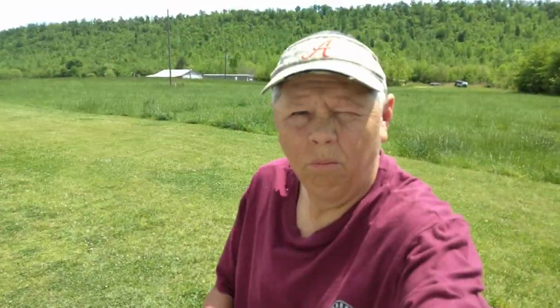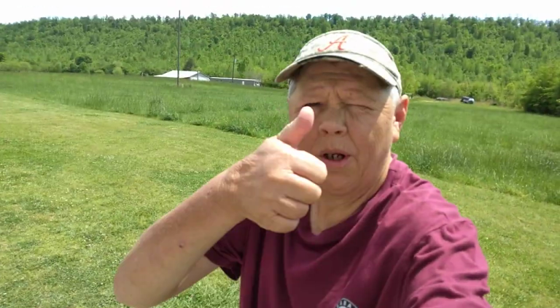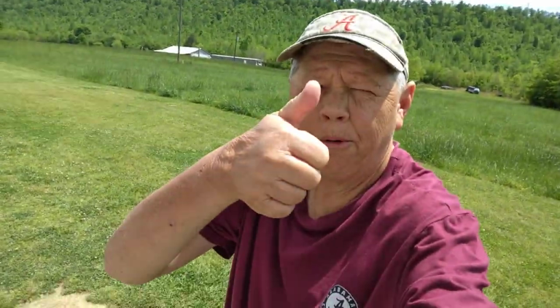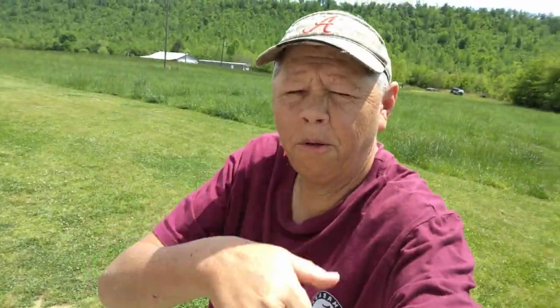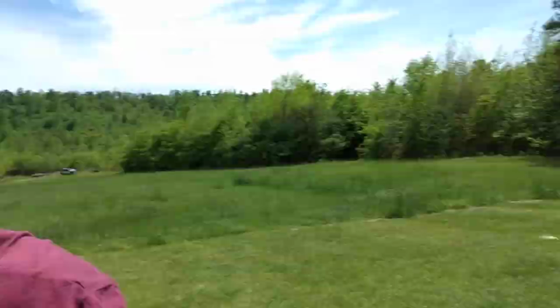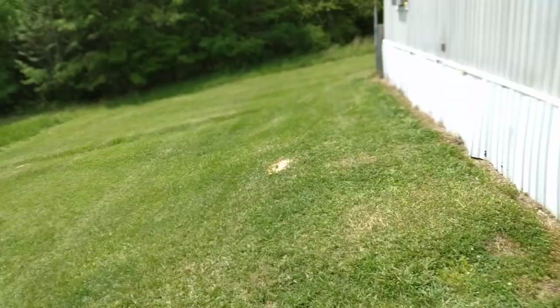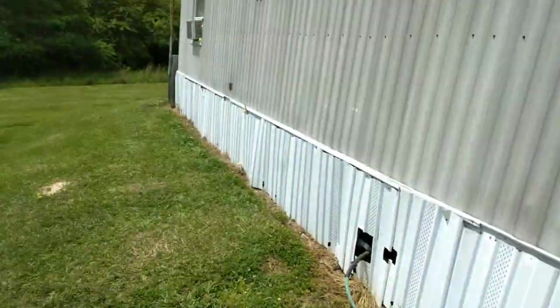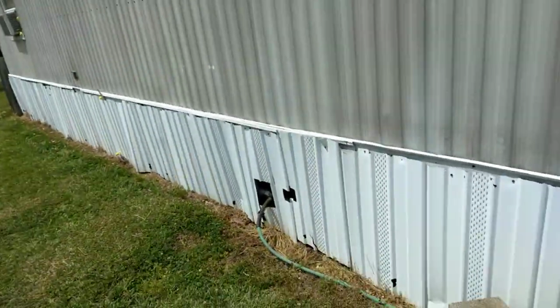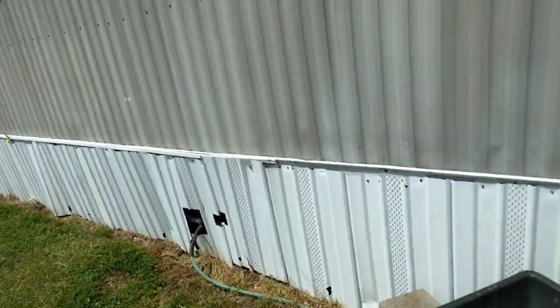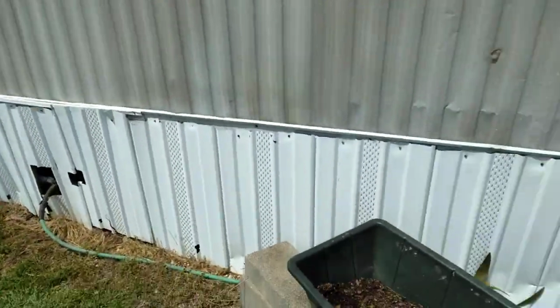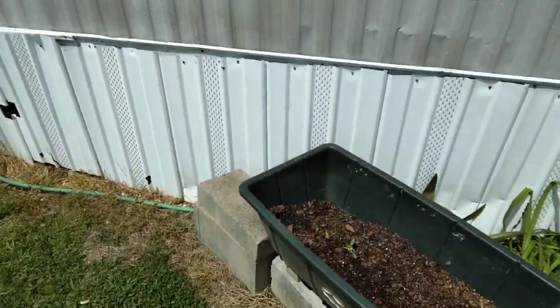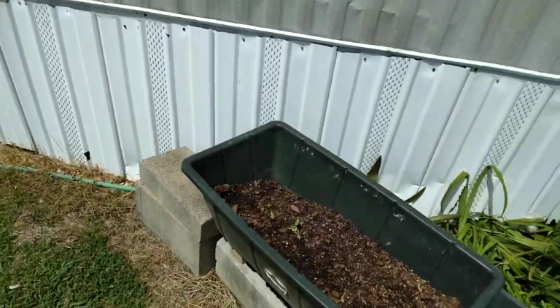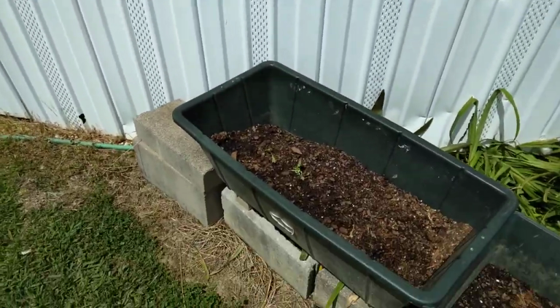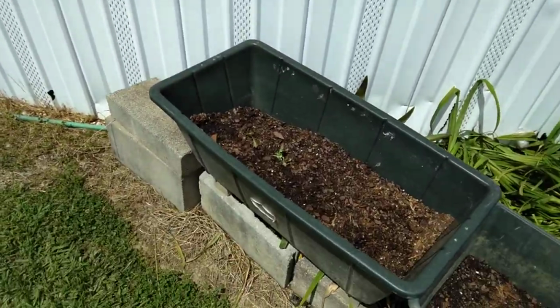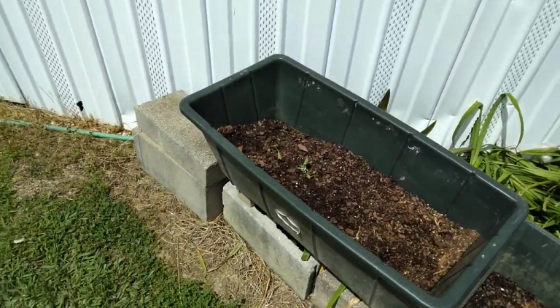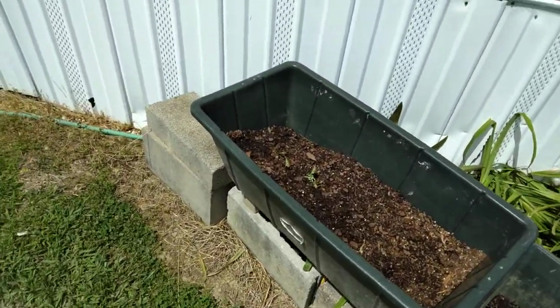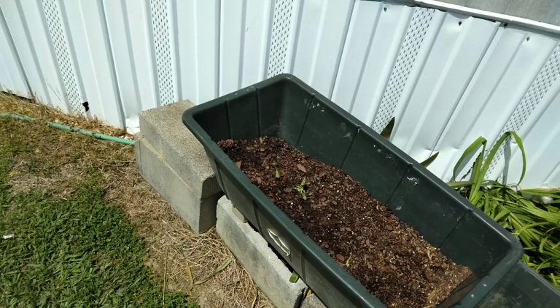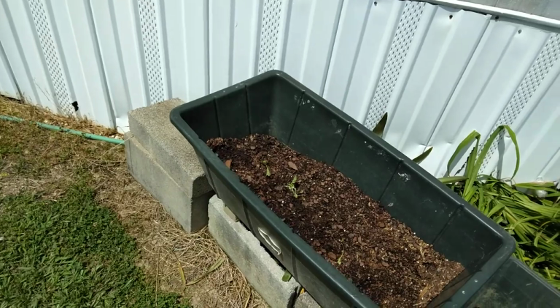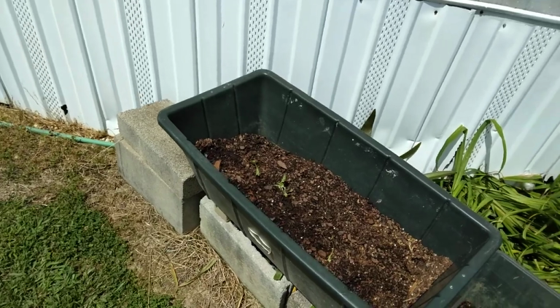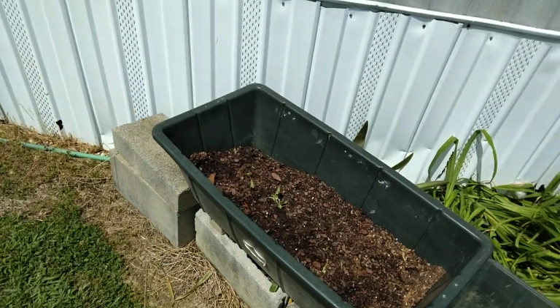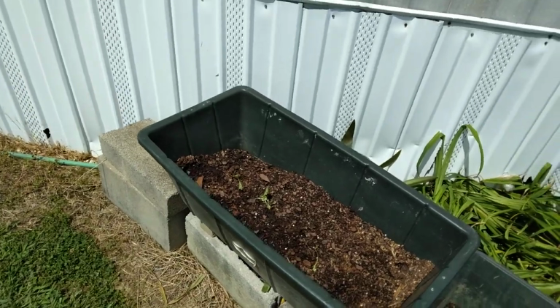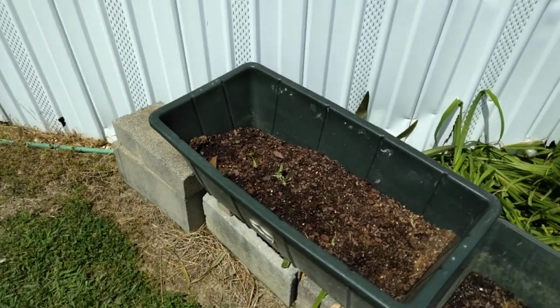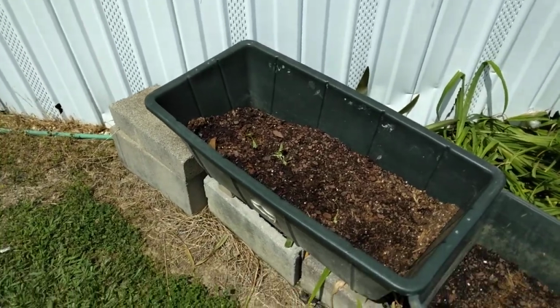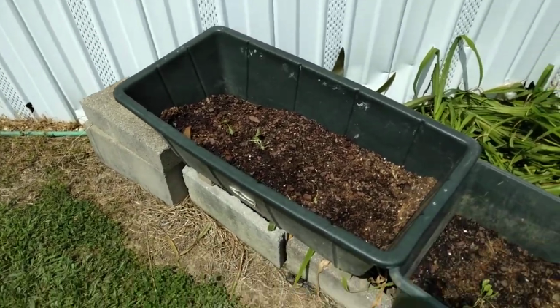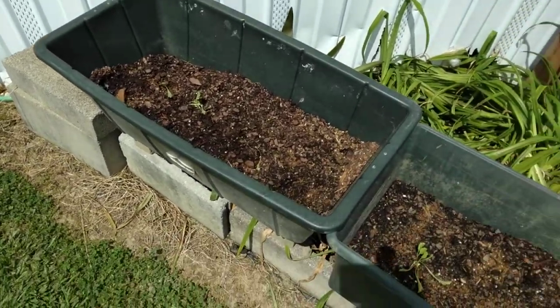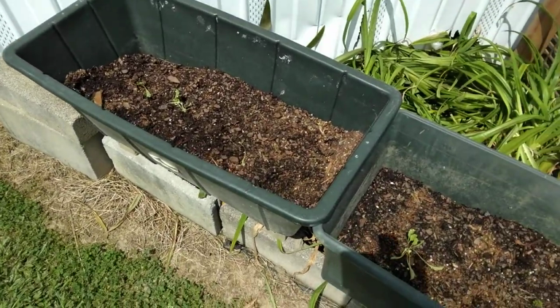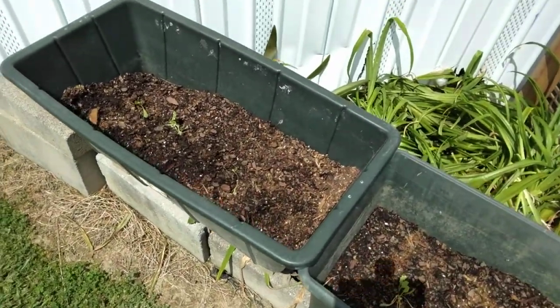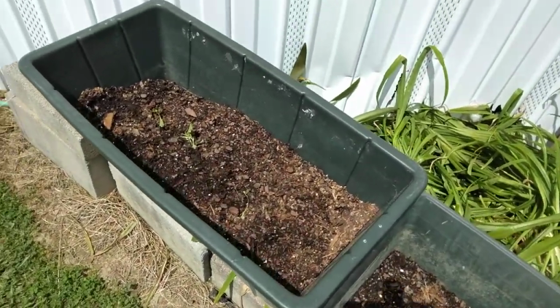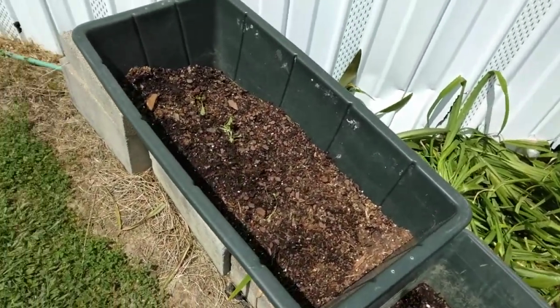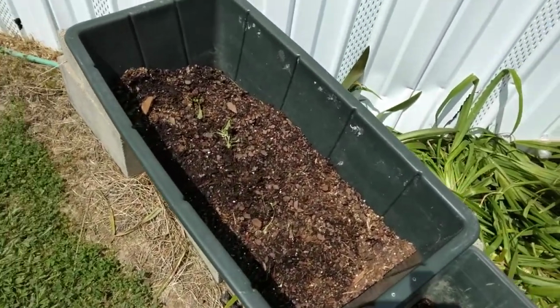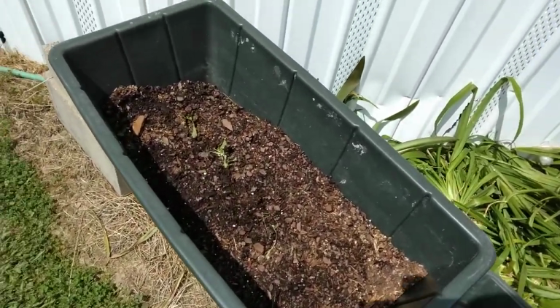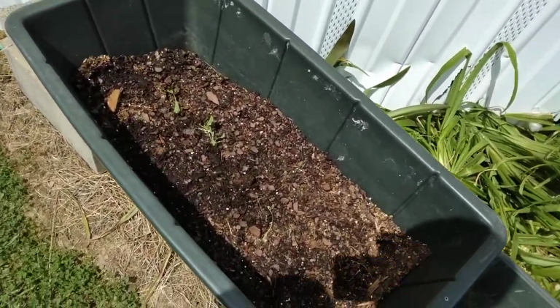What's up YouTube? FSP. It has been a while since I've made a video. I figured I'd do a little yard tour today, give y'all something to look at.